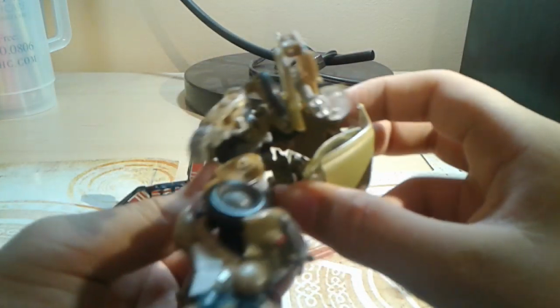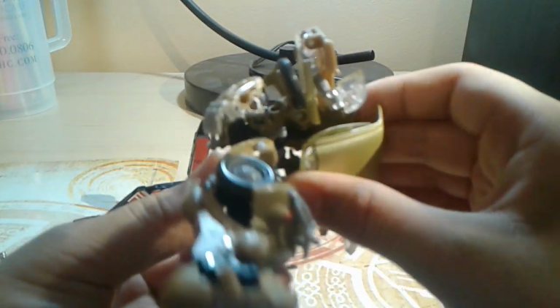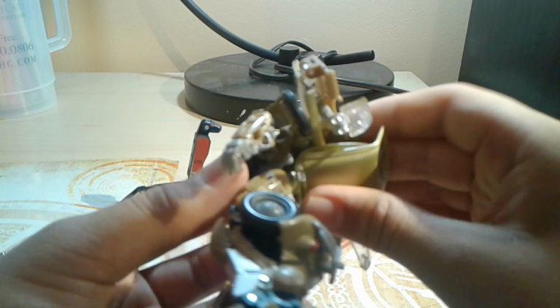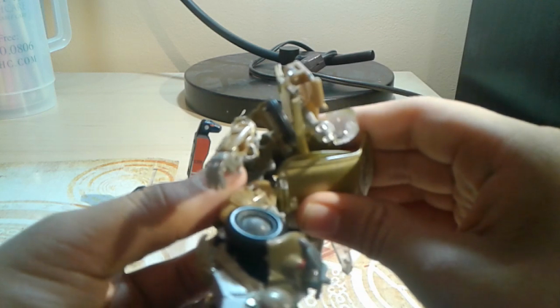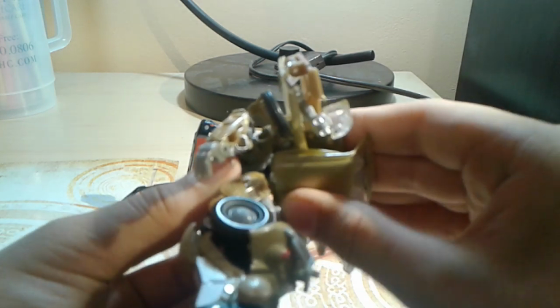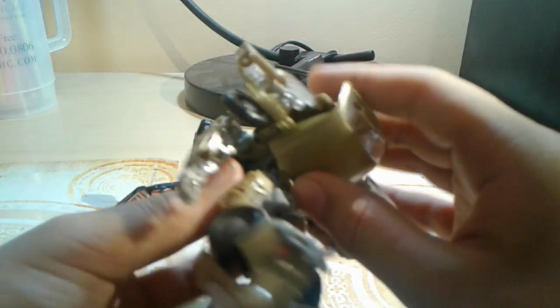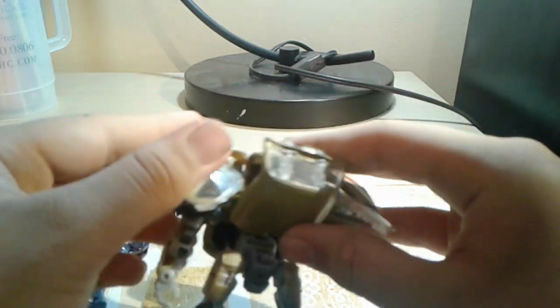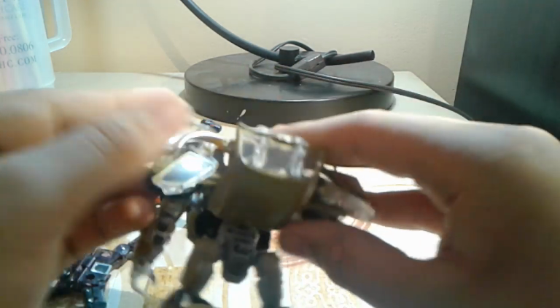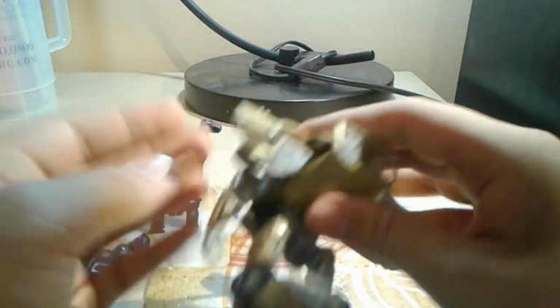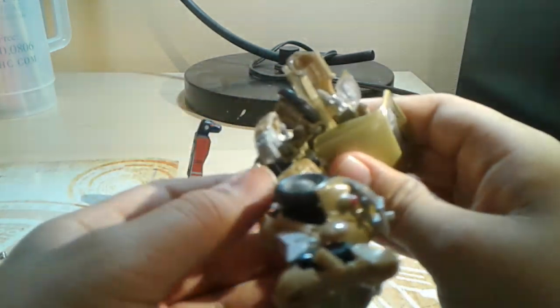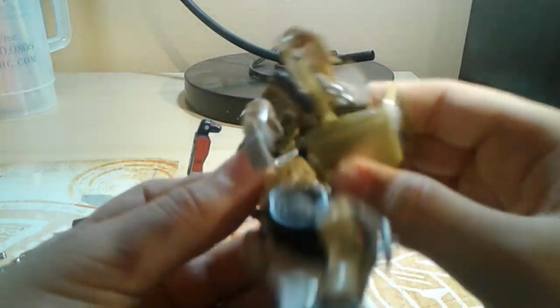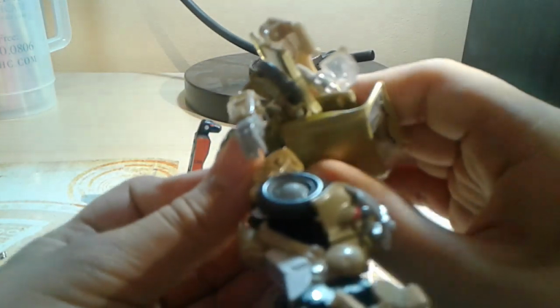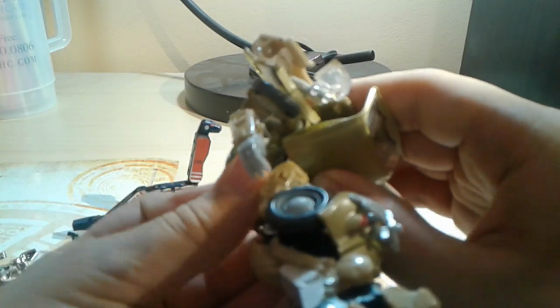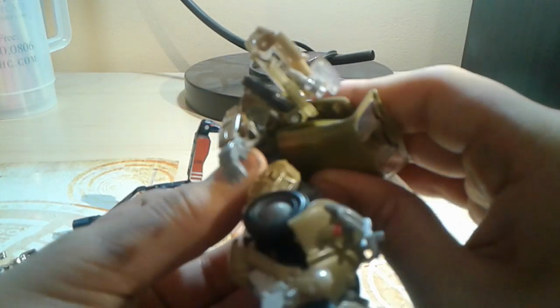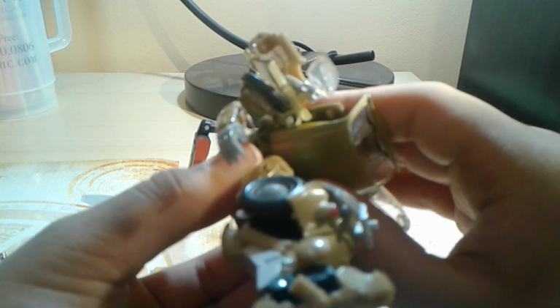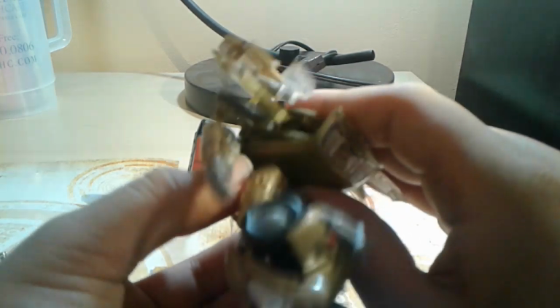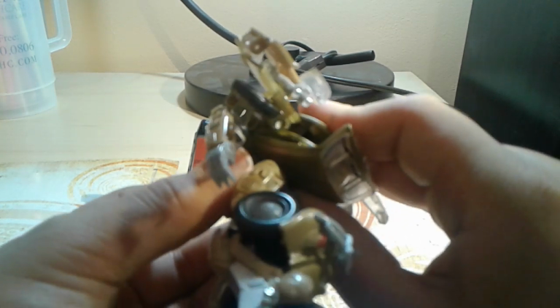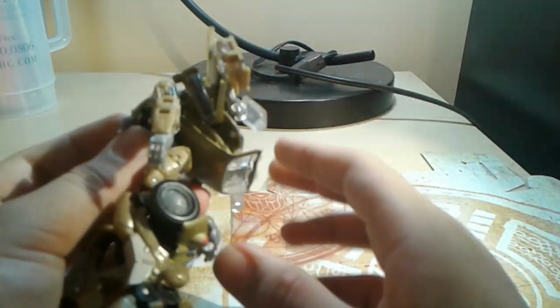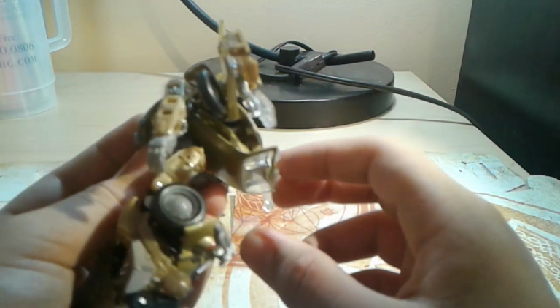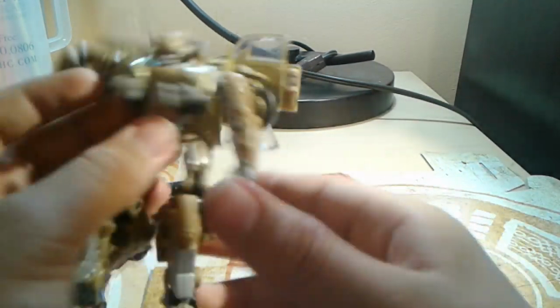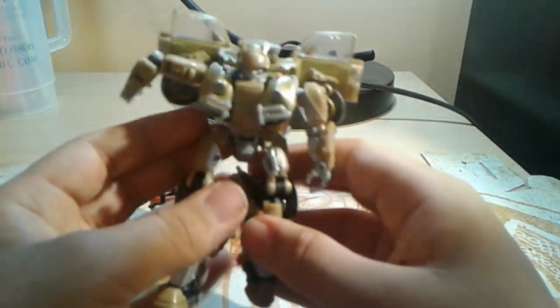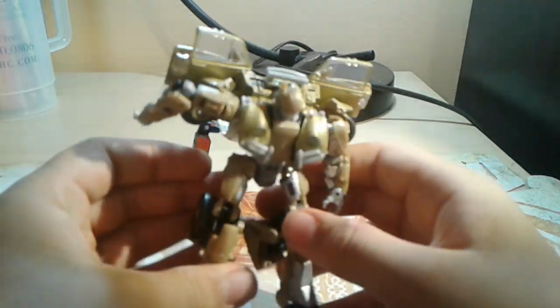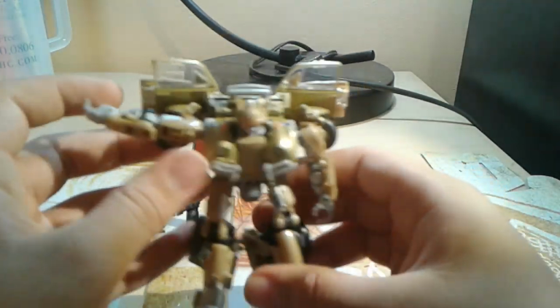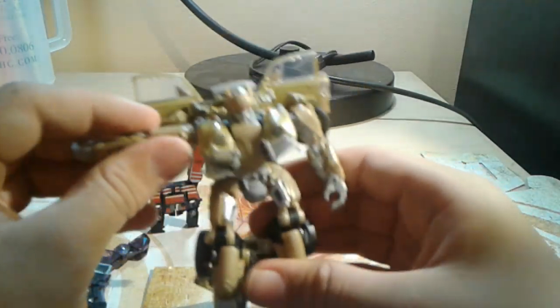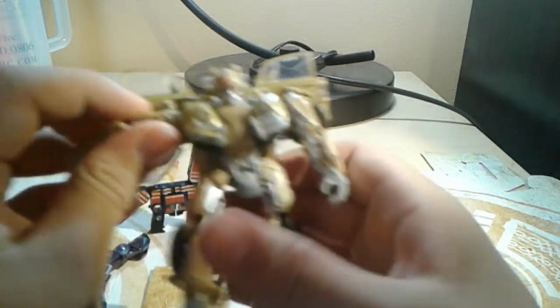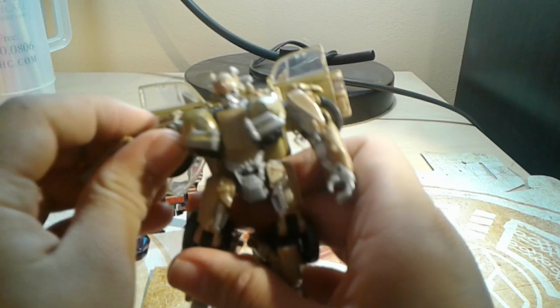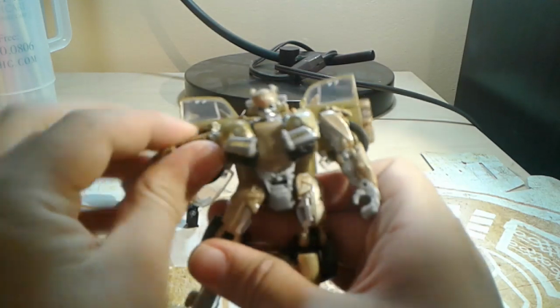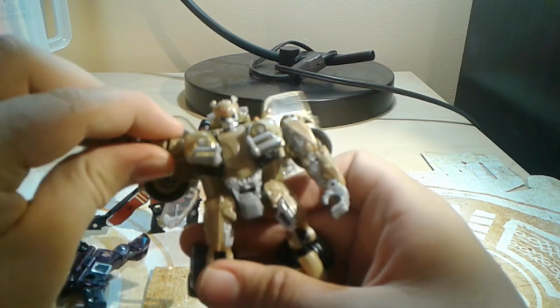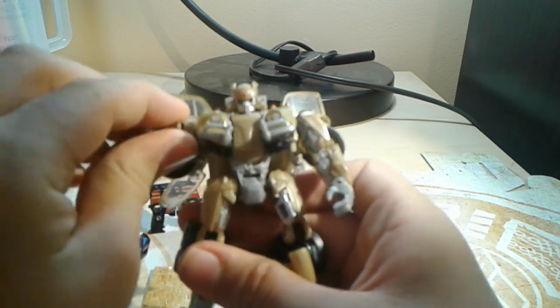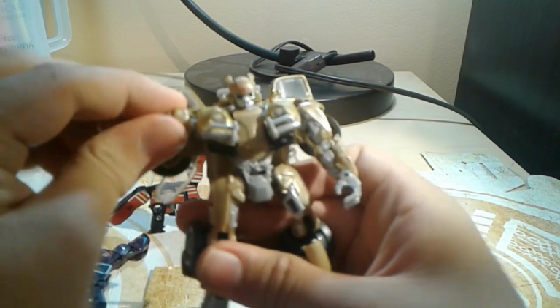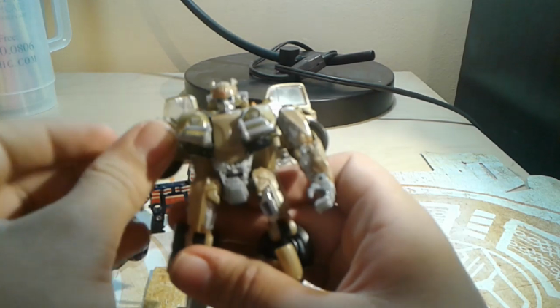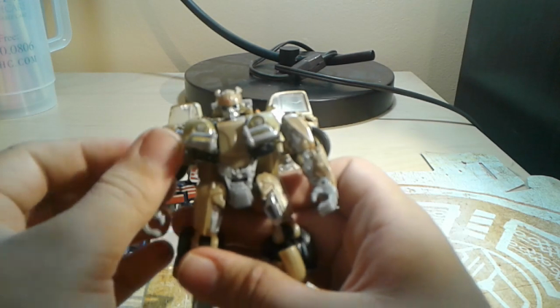This is just all collapsing, but you have to put a lot of pressure on it — a bit more than you want to, and it feels like you're gonna break it, but you're not. Here is Studio Series technically deluxe class Bumblebee.